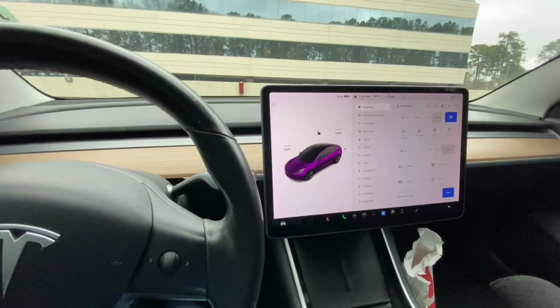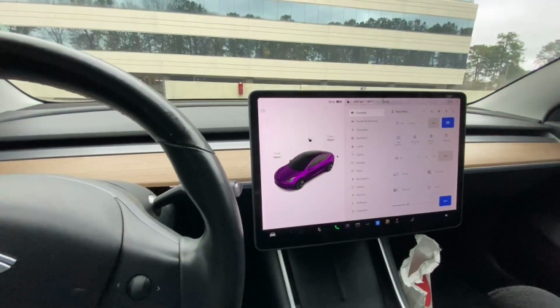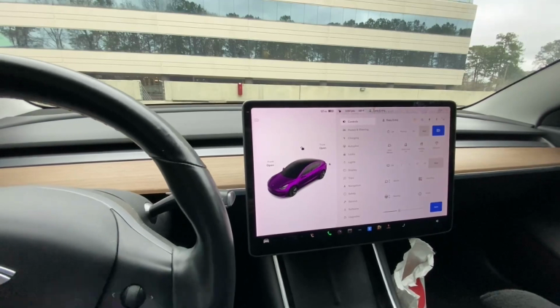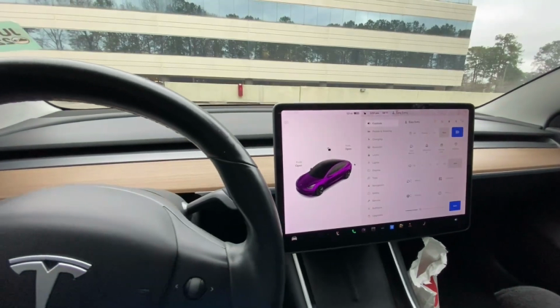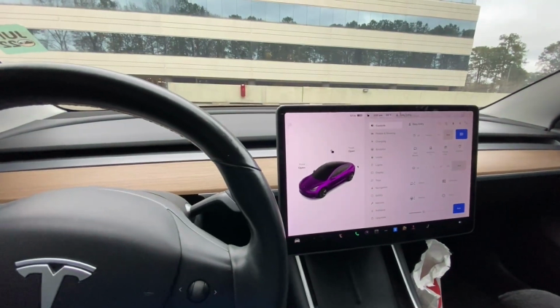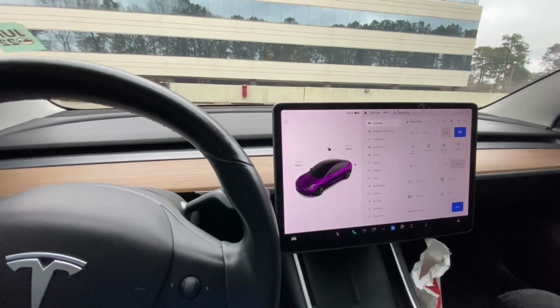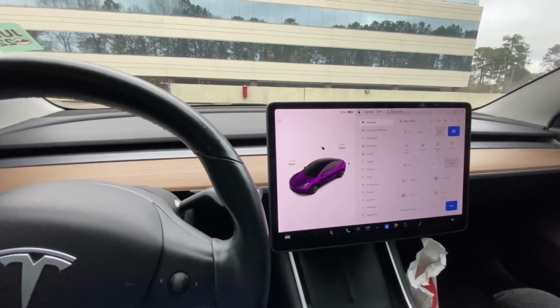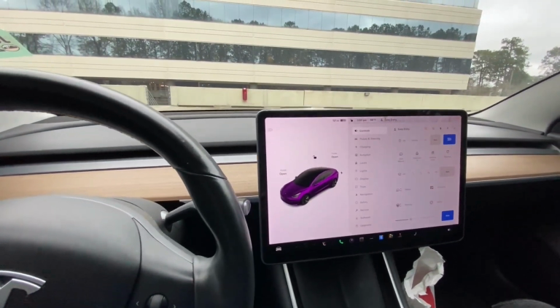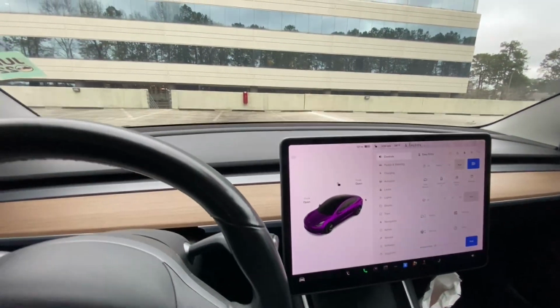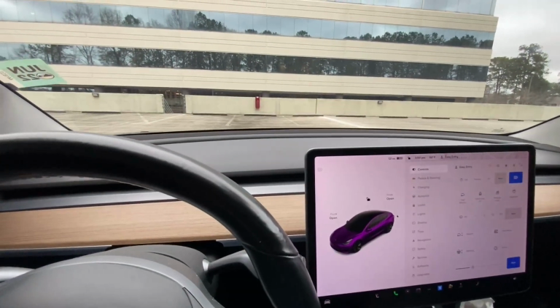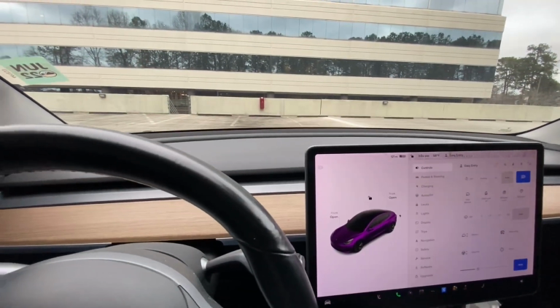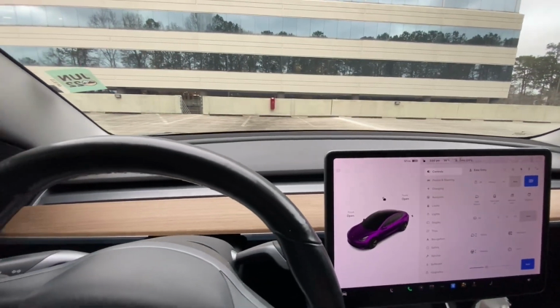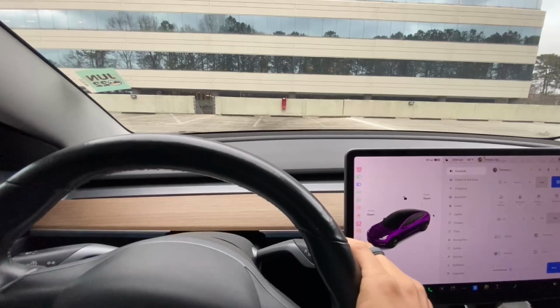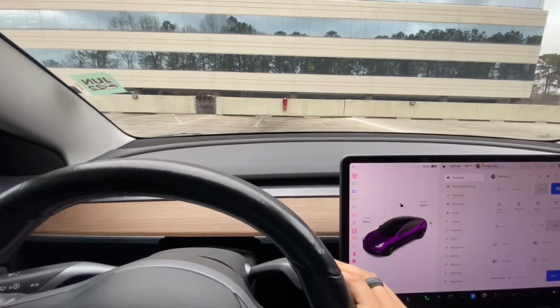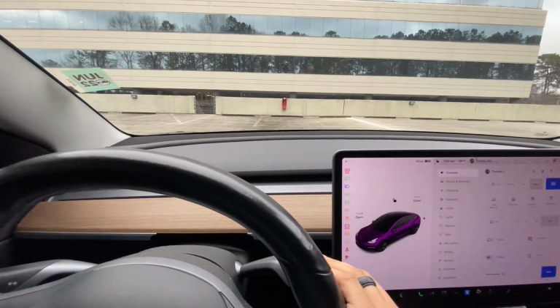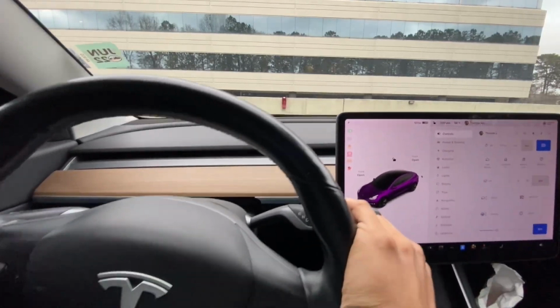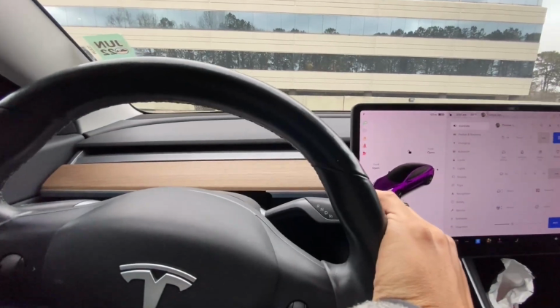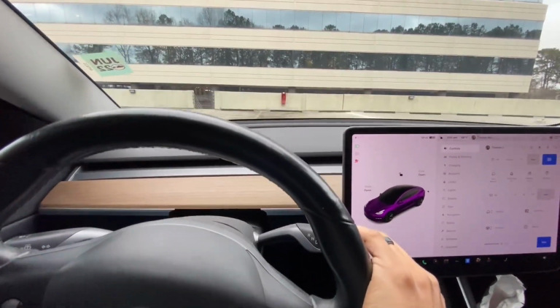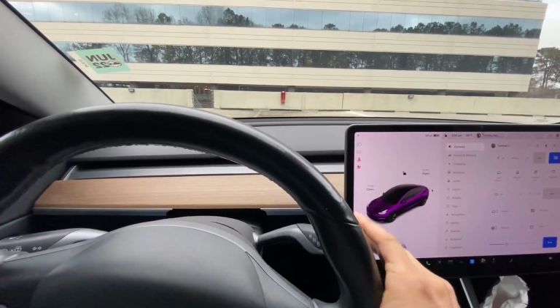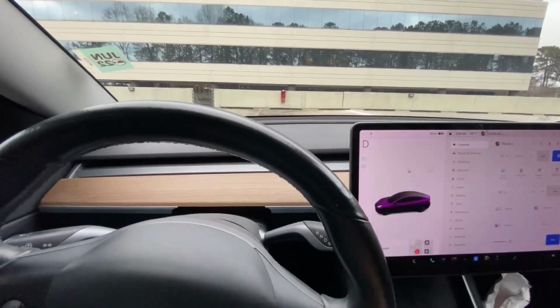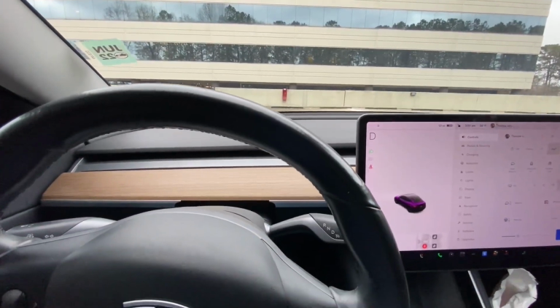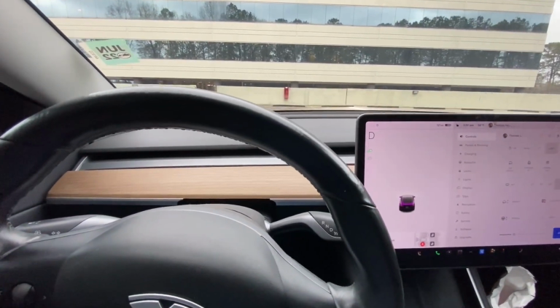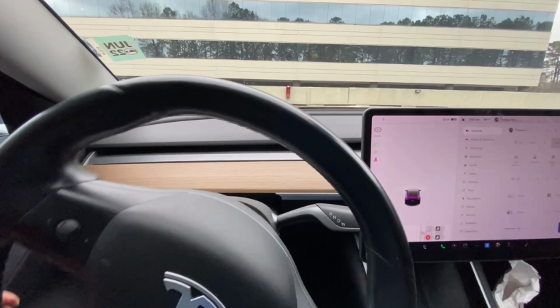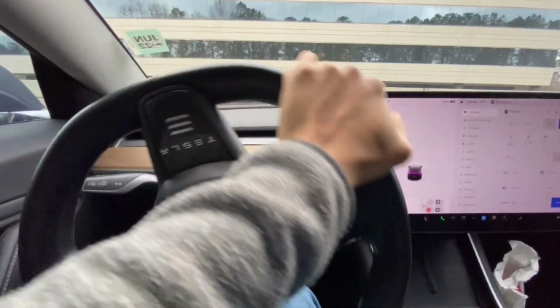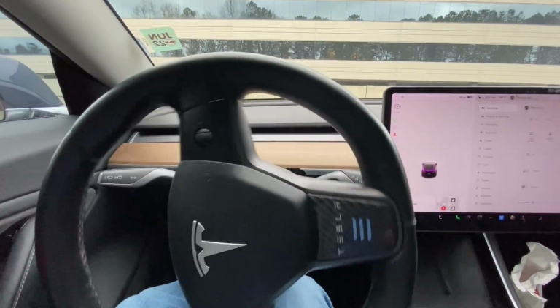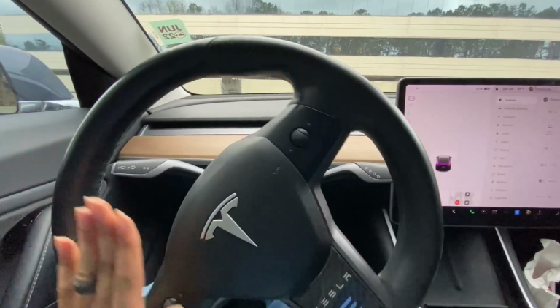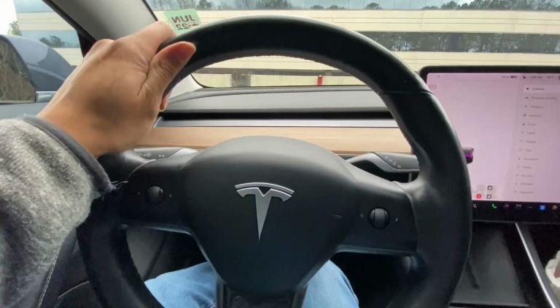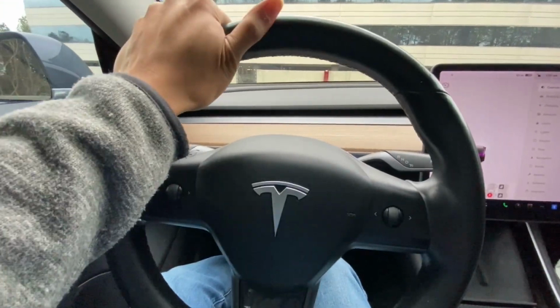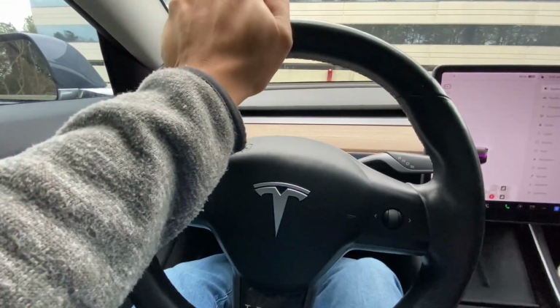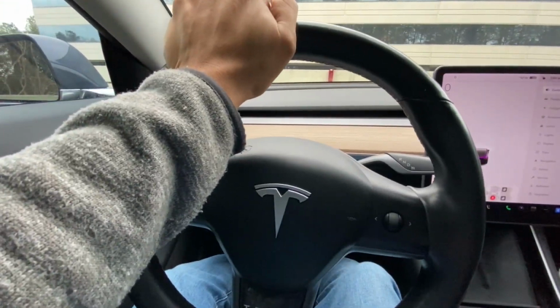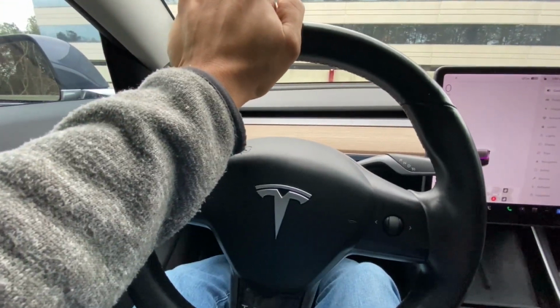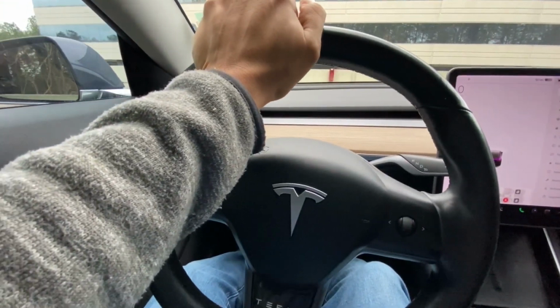All right, same exact test. I might sound a little different because I think the car connected to the Bluetooth like it always does. Put it in gear, turn the wheel all the way over as much as it can — let's roll.